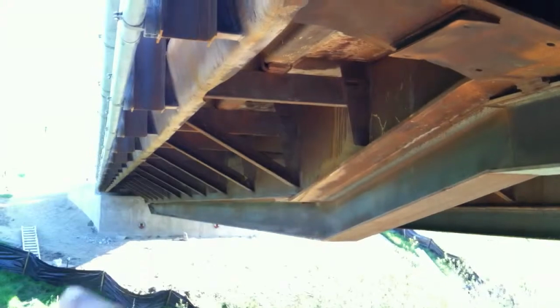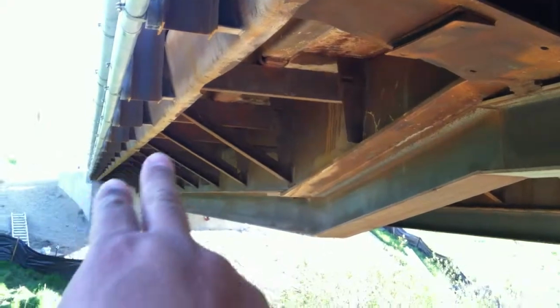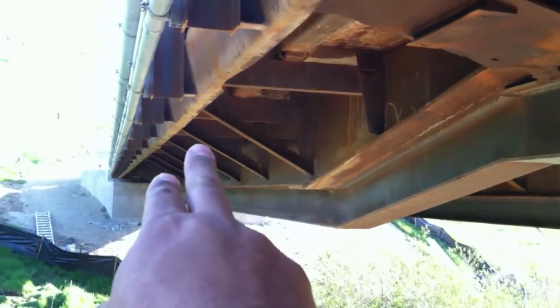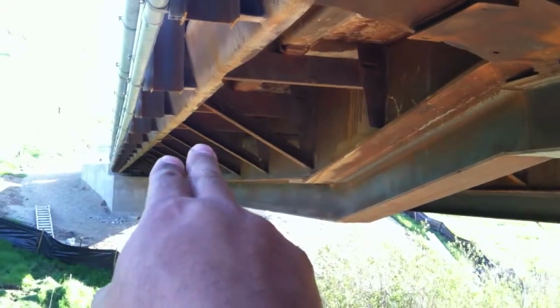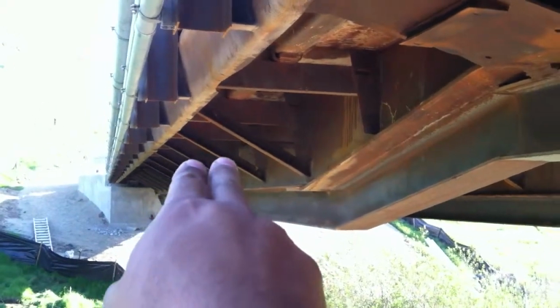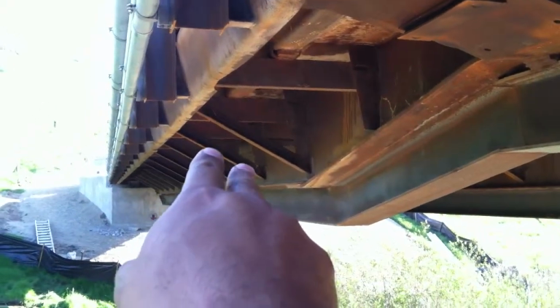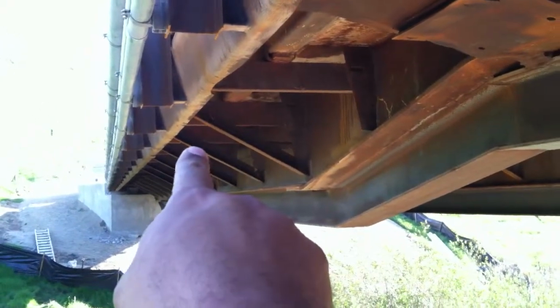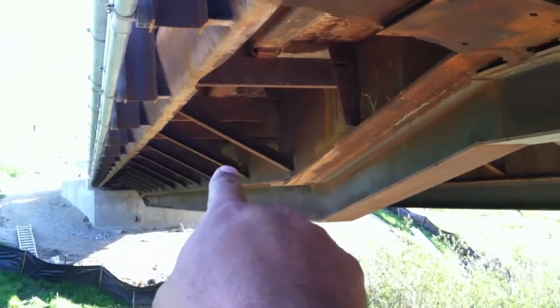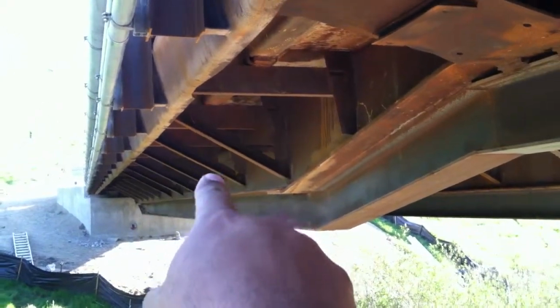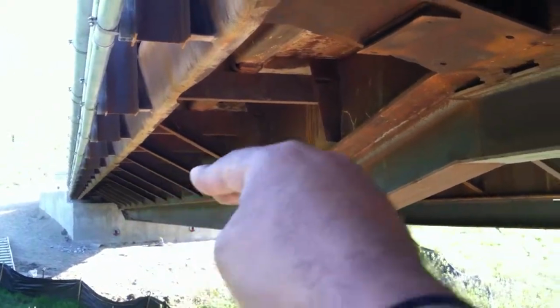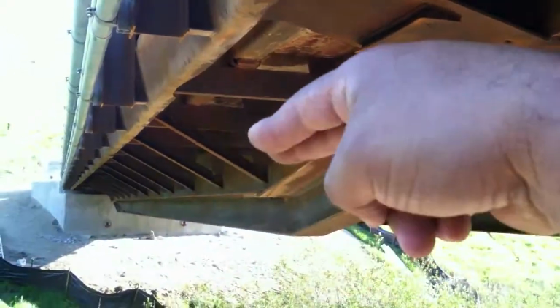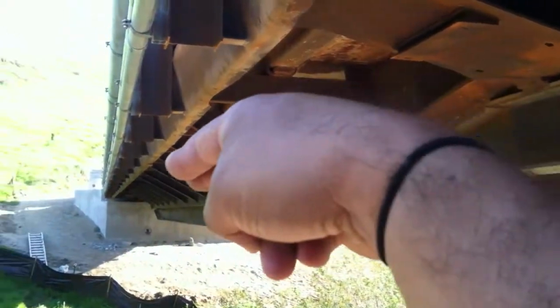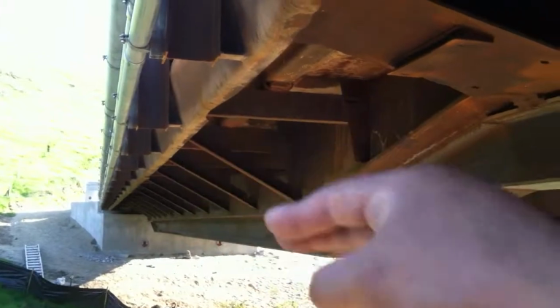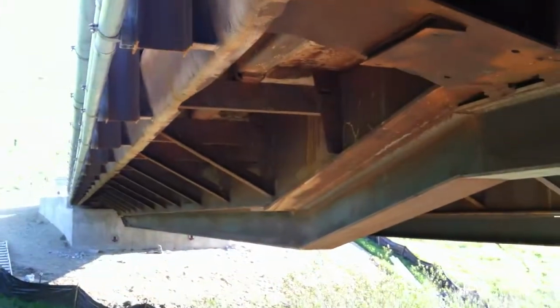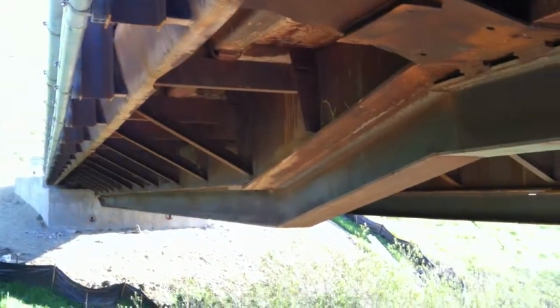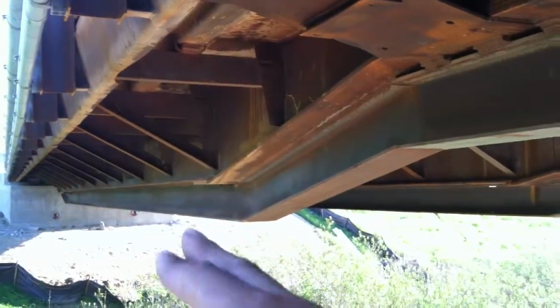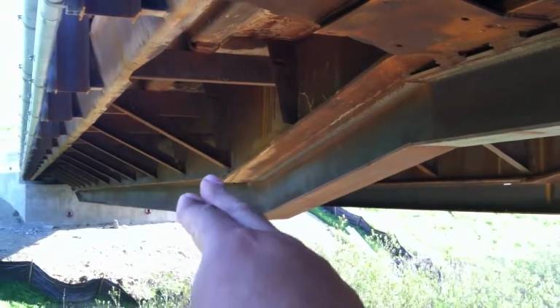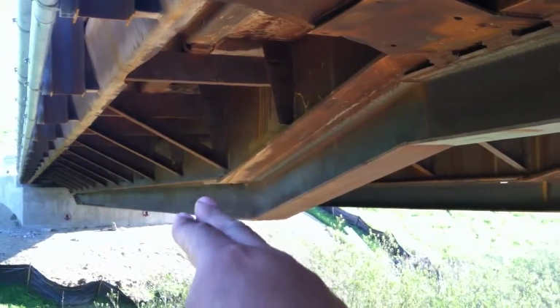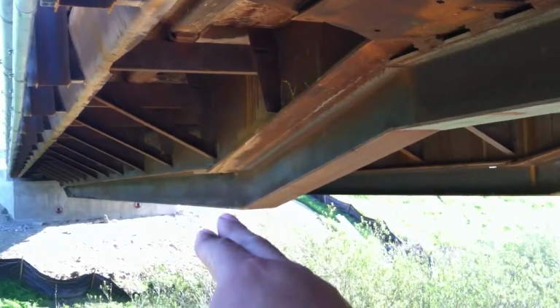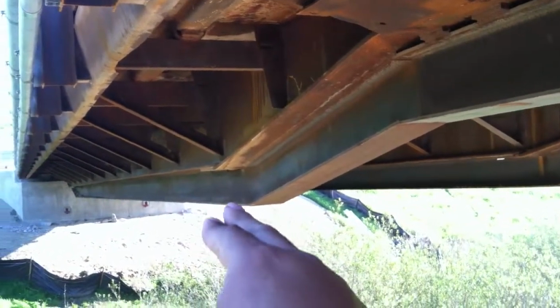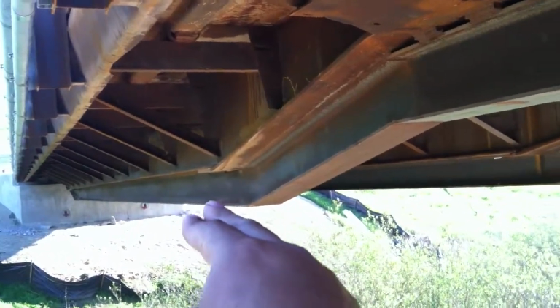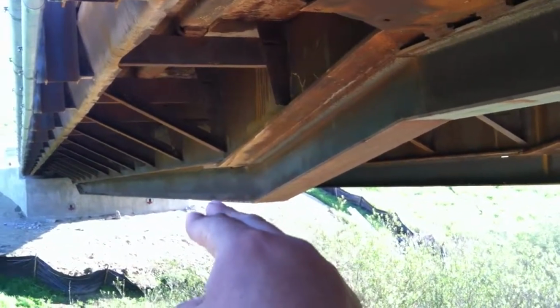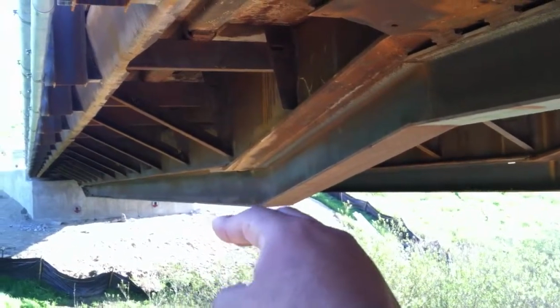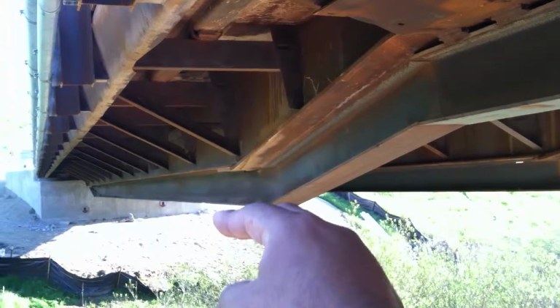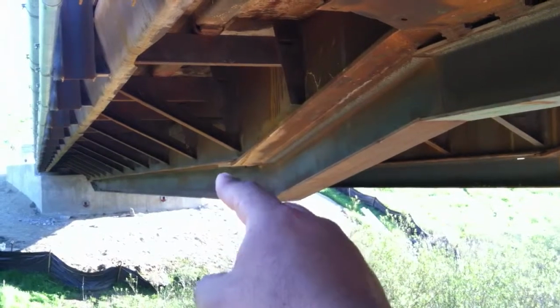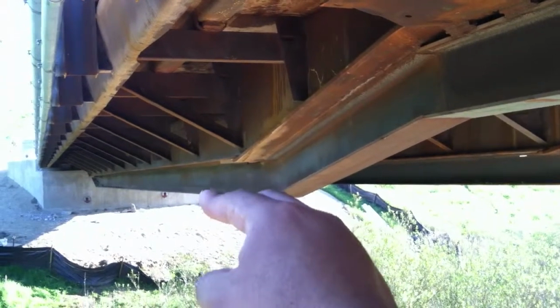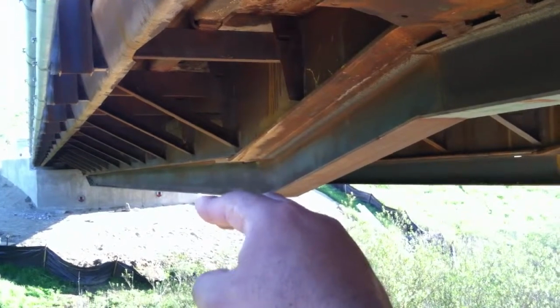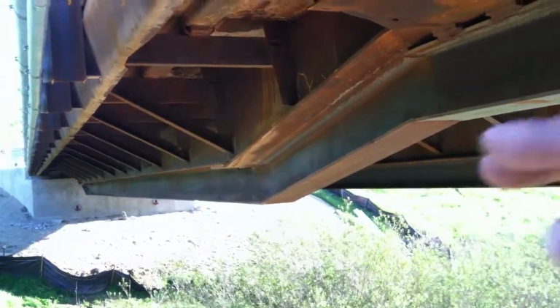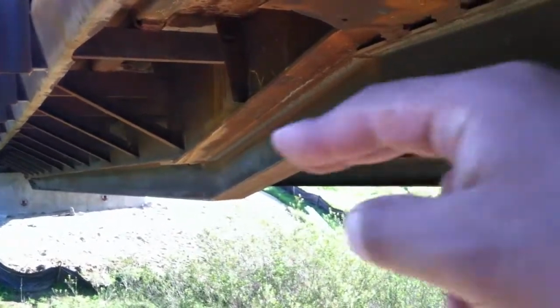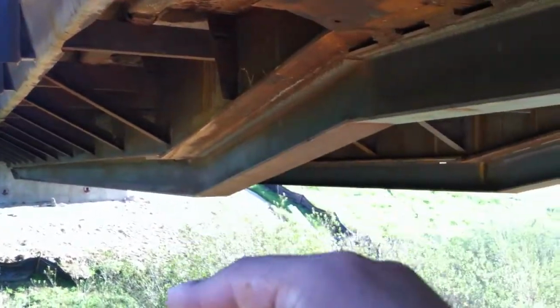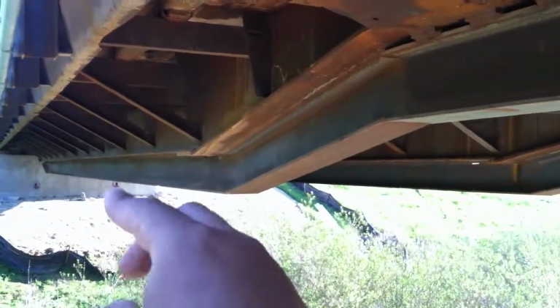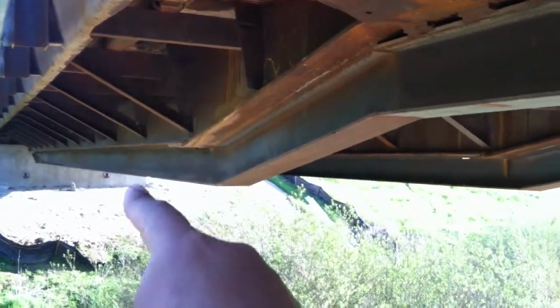Like right over here, we can mount the unistruts on those diagonals and have your pipes running over here. We can put the unistruts way up underneath the bridge and mount them over here, so your pipes would kind of just follow this contour.